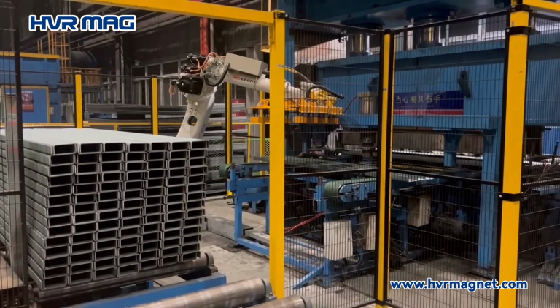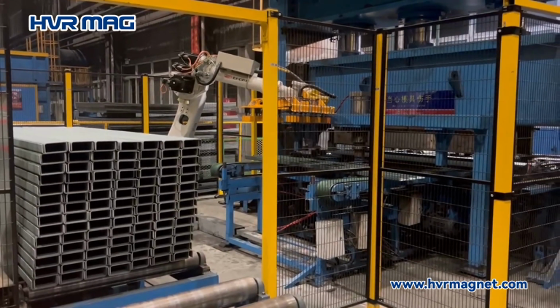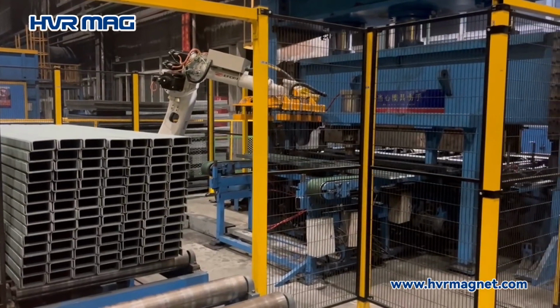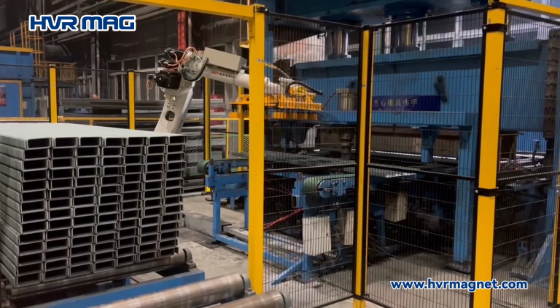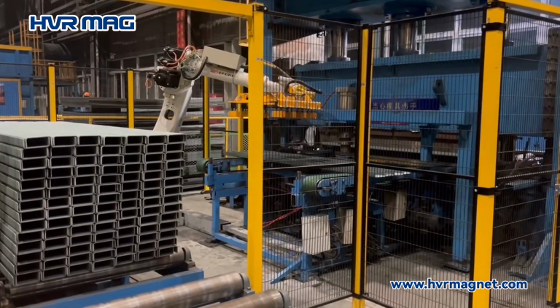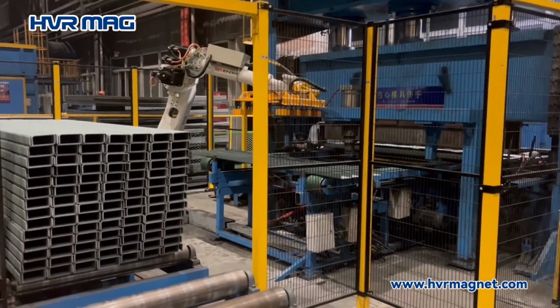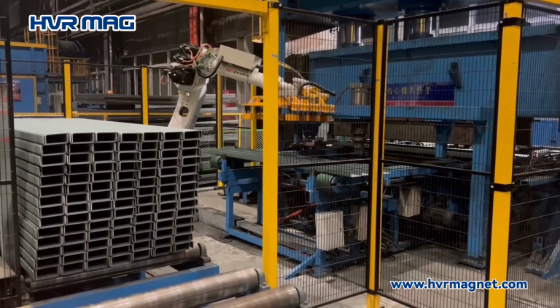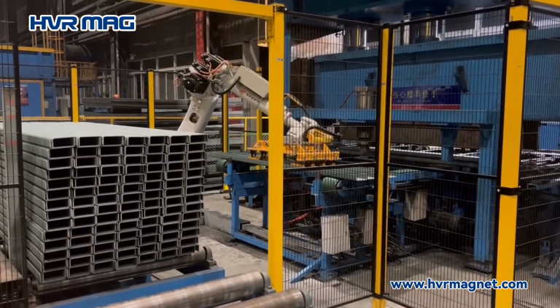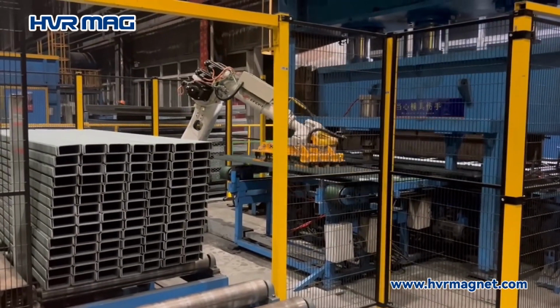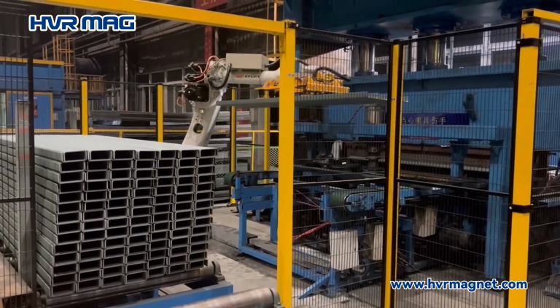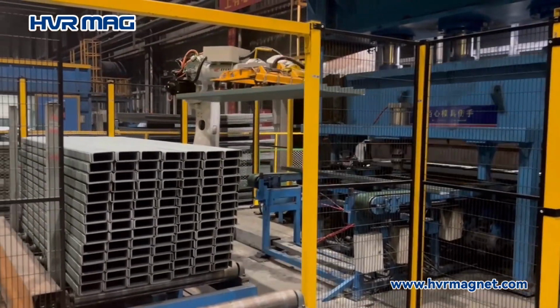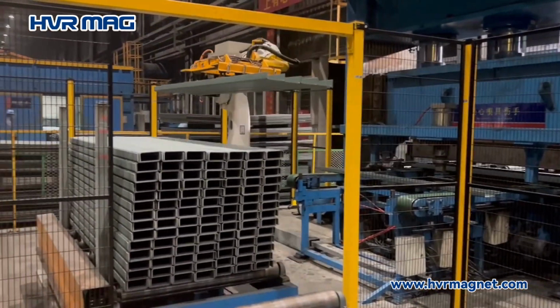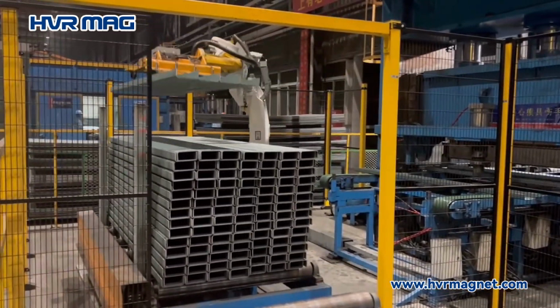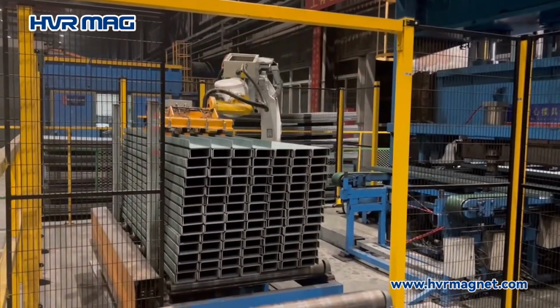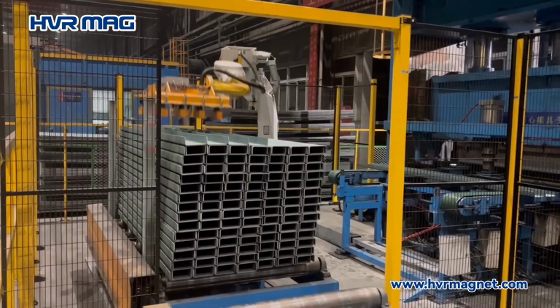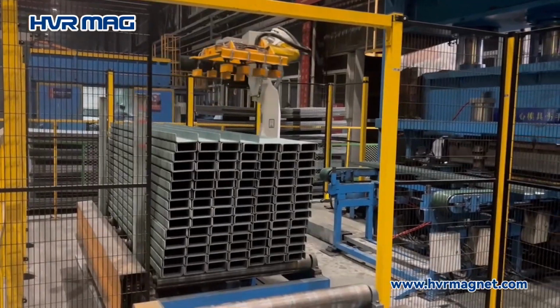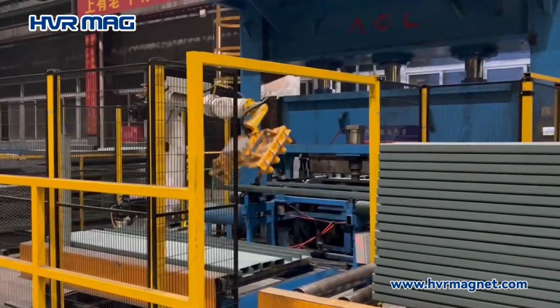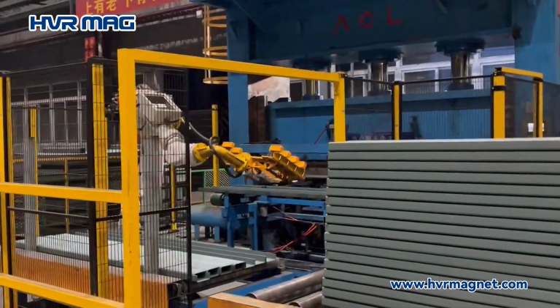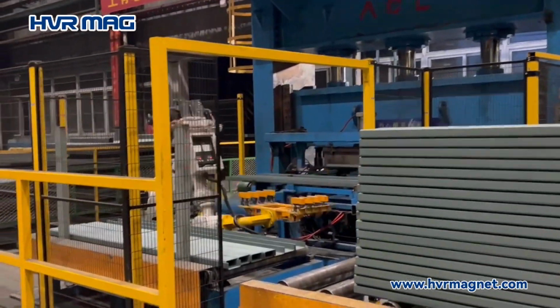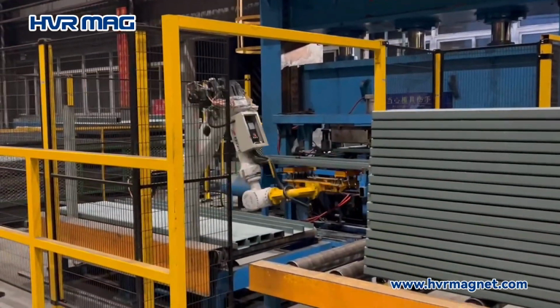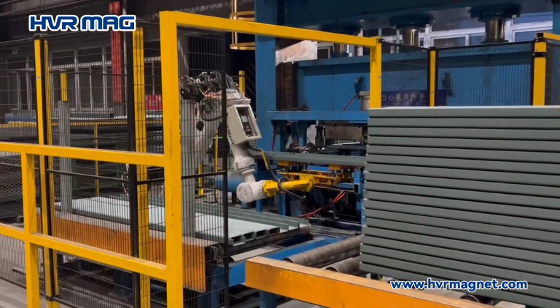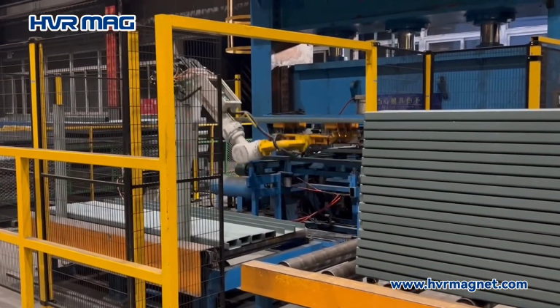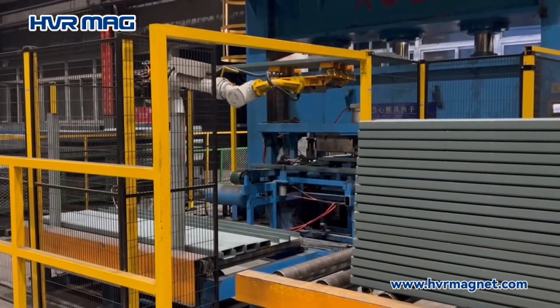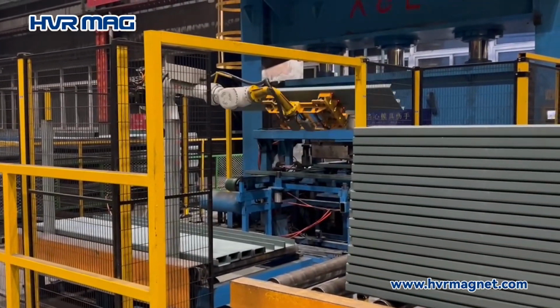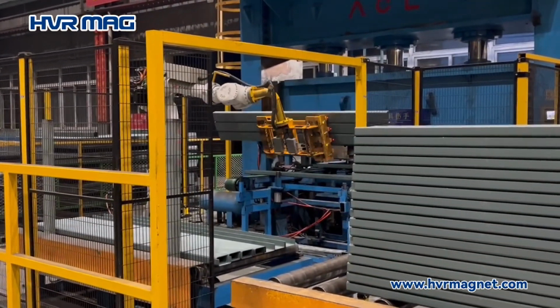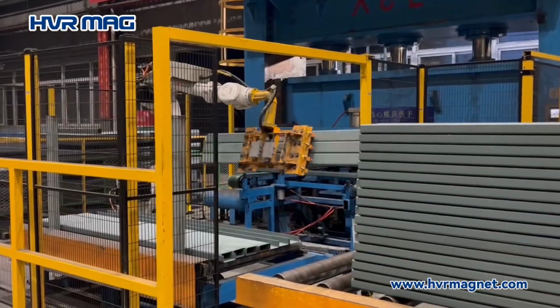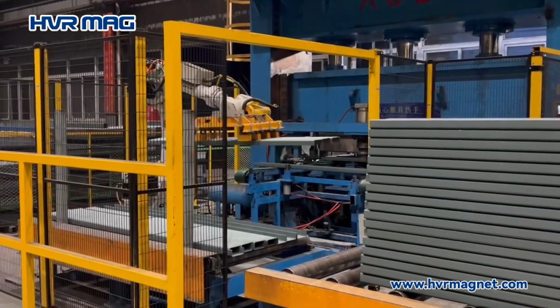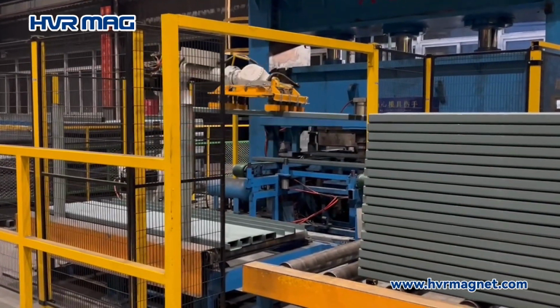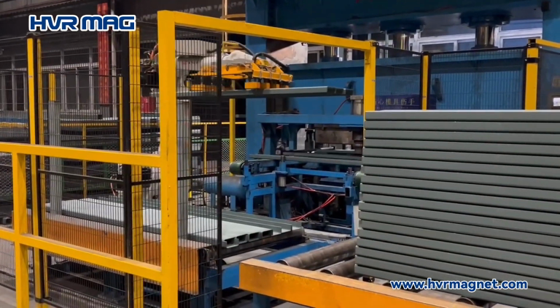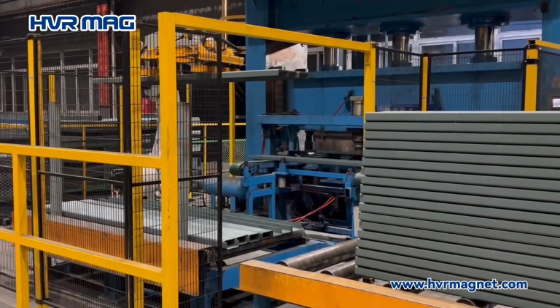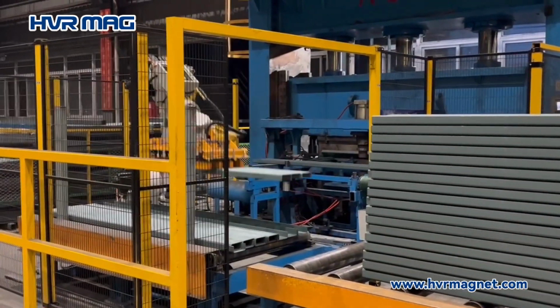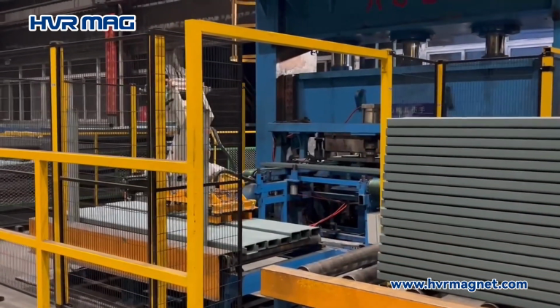A container manufacturer seeking to elevate their production capabilities, our client, faced with the challenge of efficiently handling materials during the manufacturing process, turned to electropermanent magnetic grippers as their end-of-arm tooling solution.